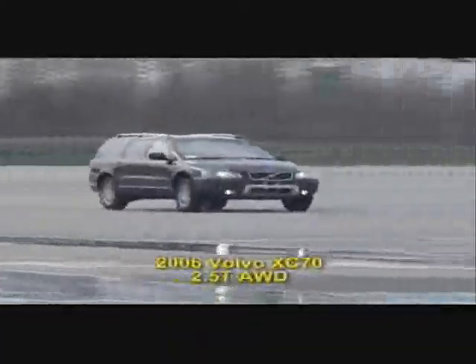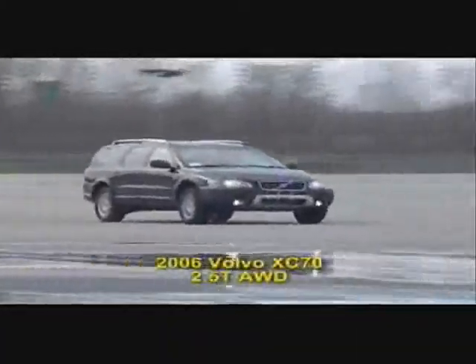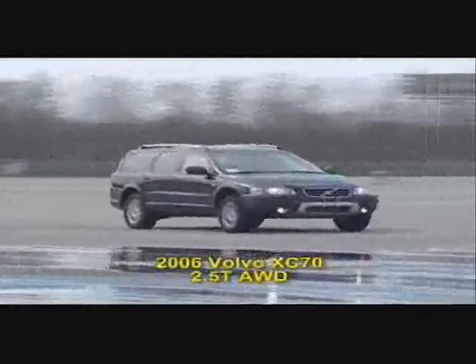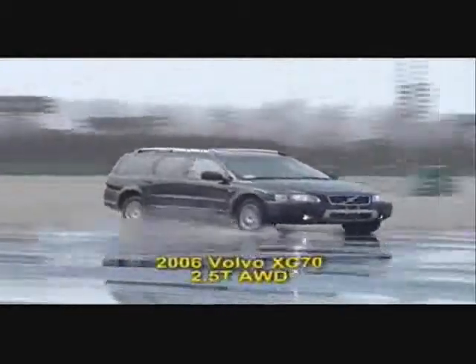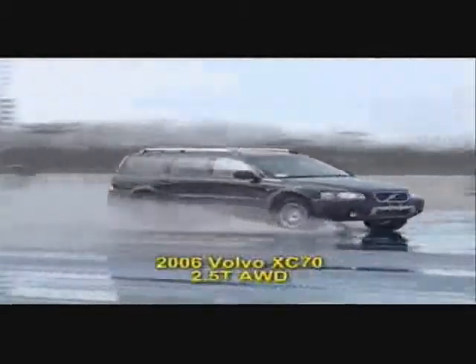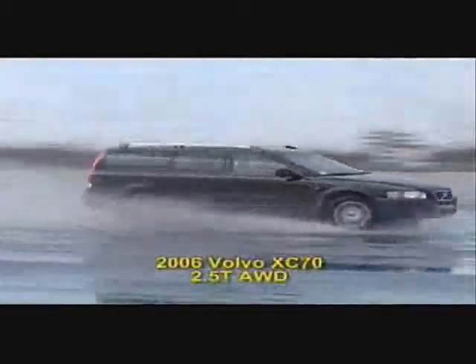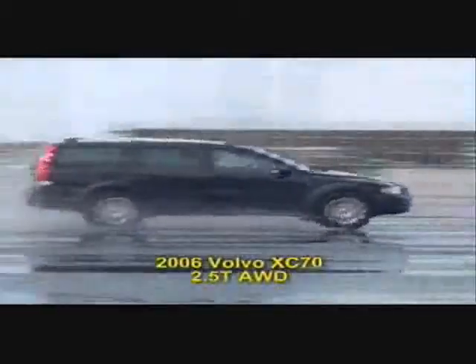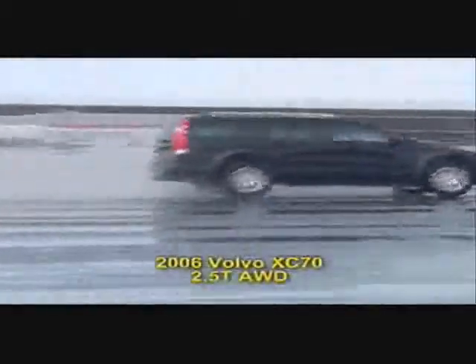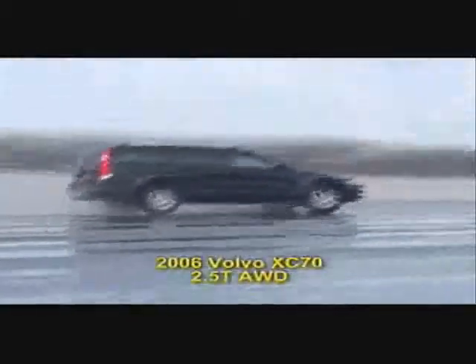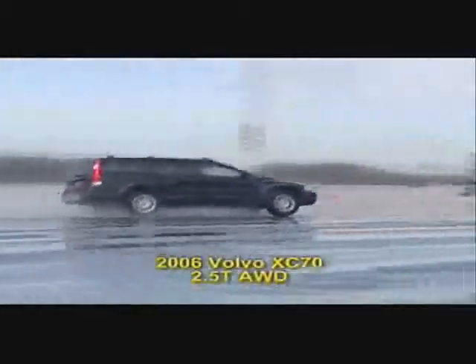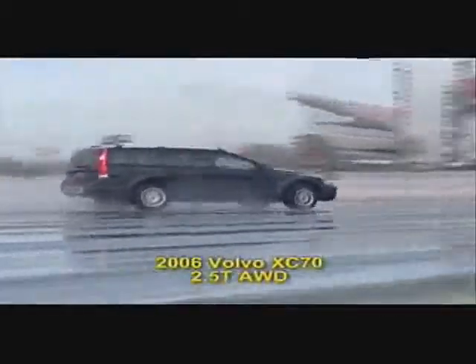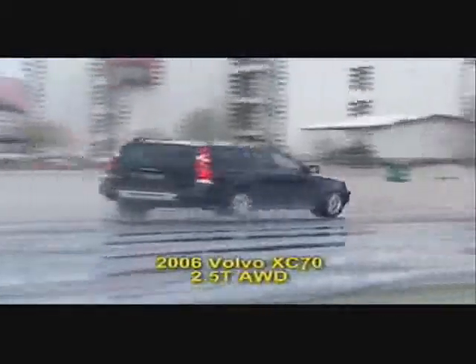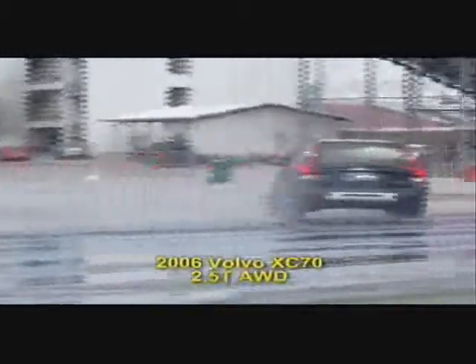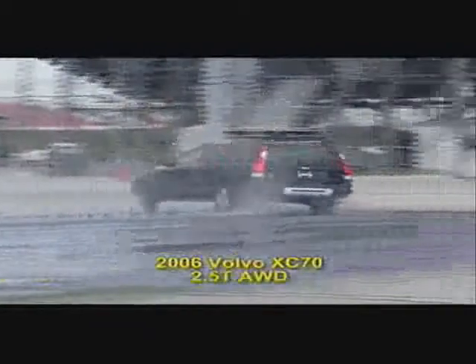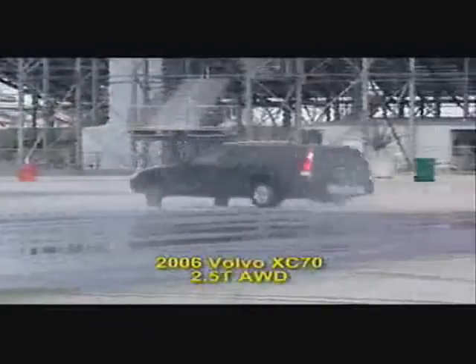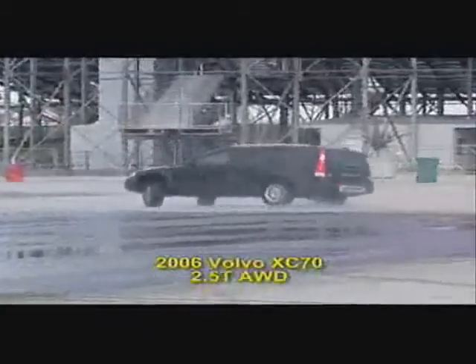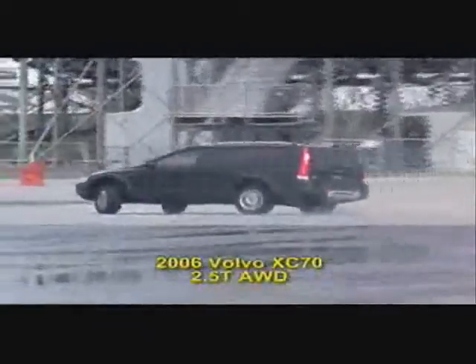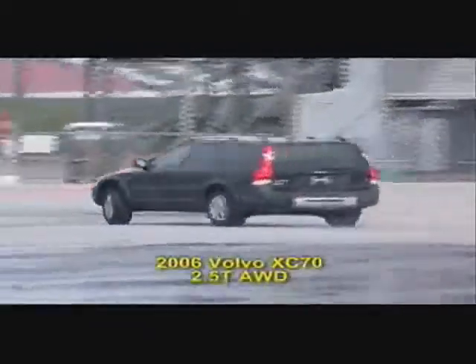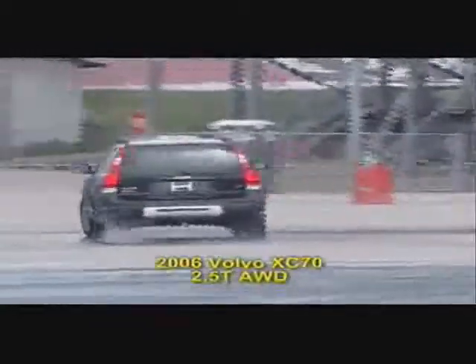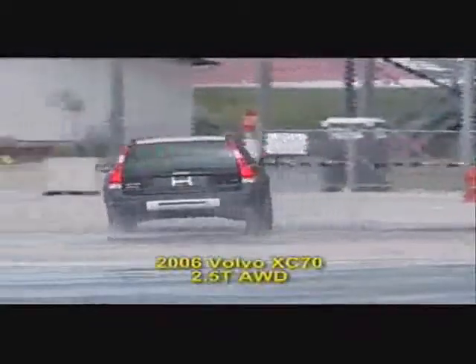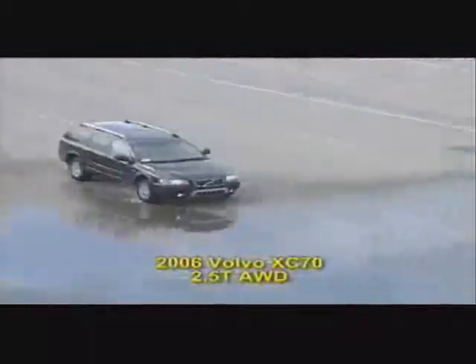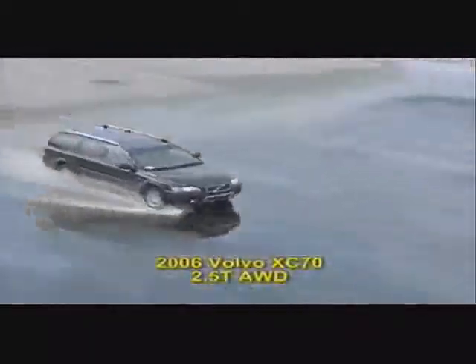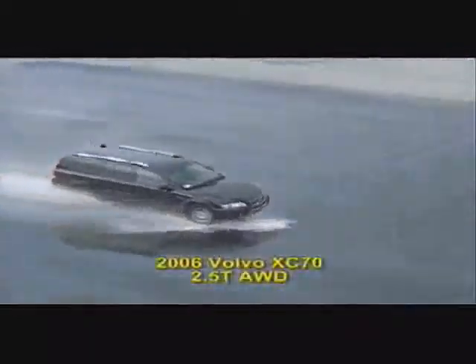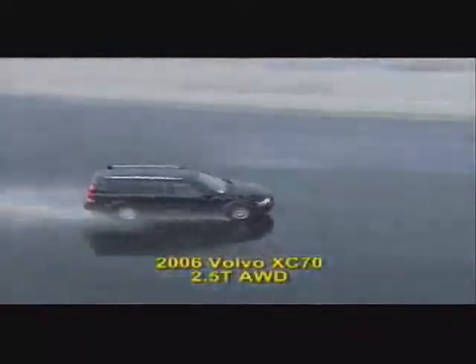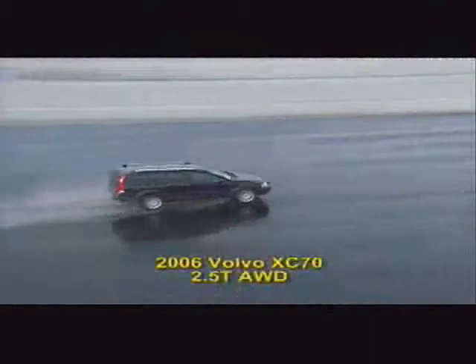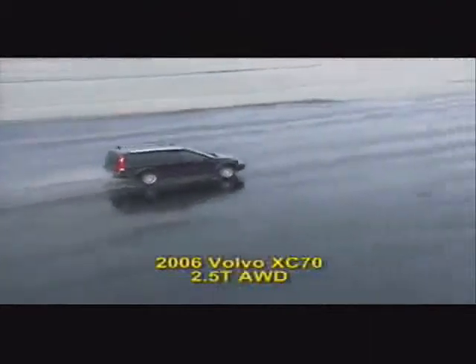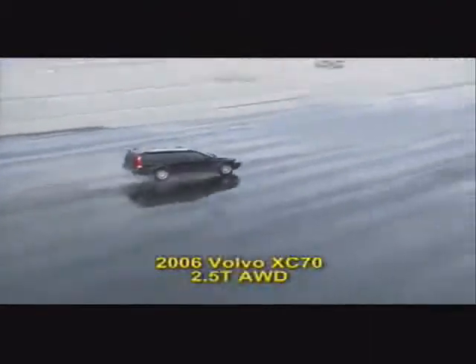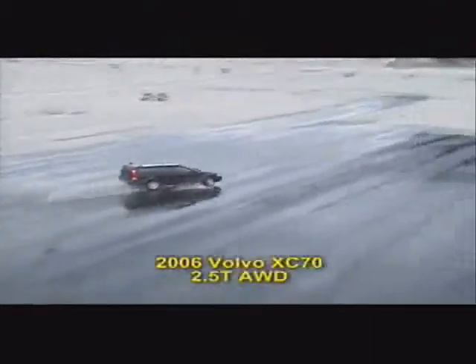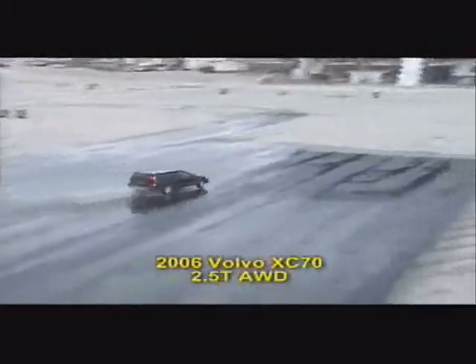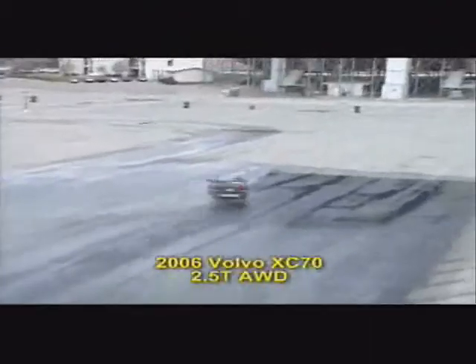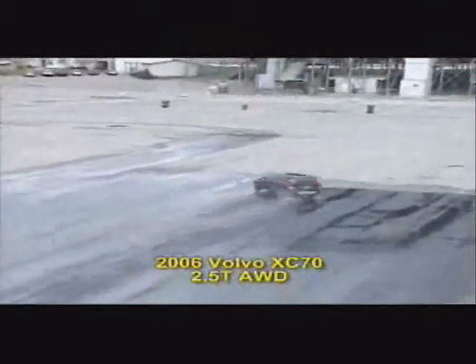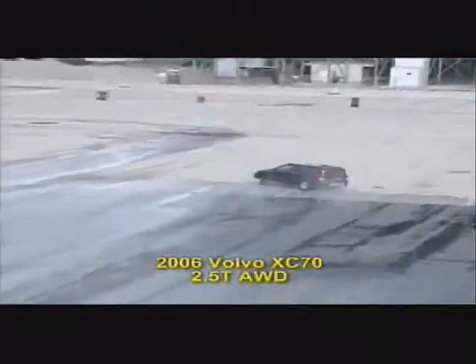Here's the Volvo XC70 again — let's see how it fares this time. Again, the Volvo has a very difficult time in the wet. Let's take another look at that run from a different perspective. Who's really in control?